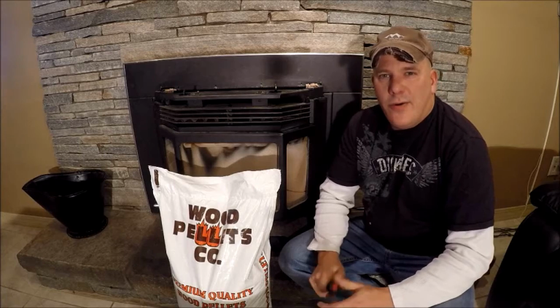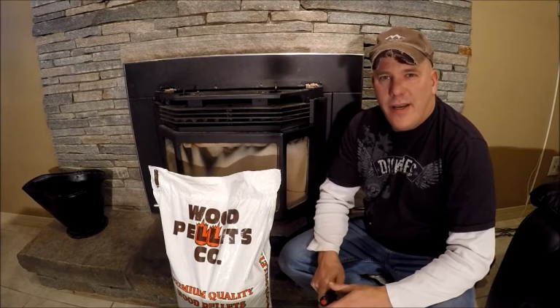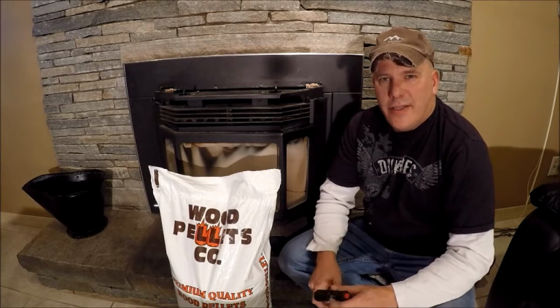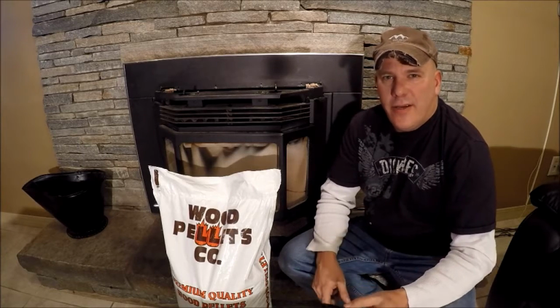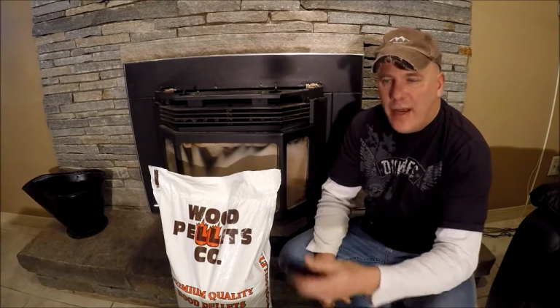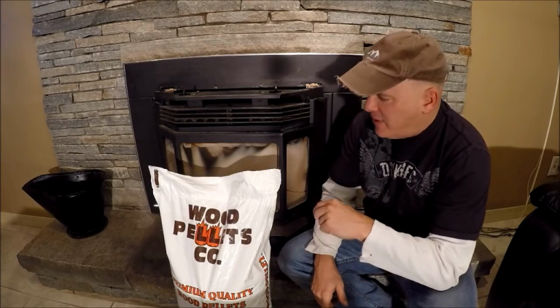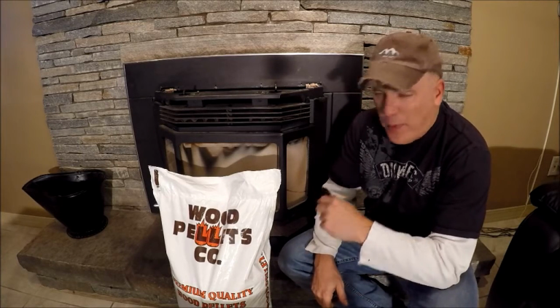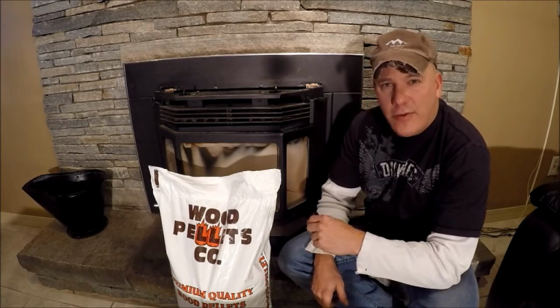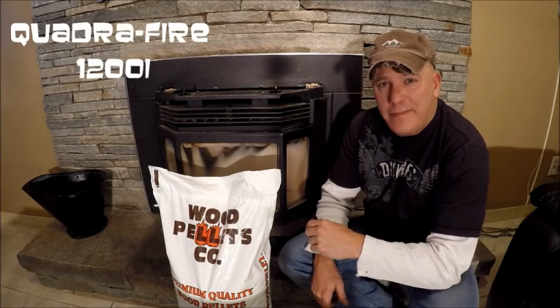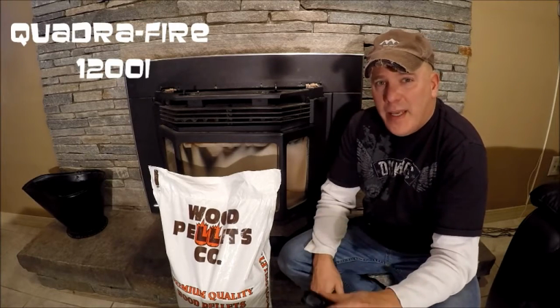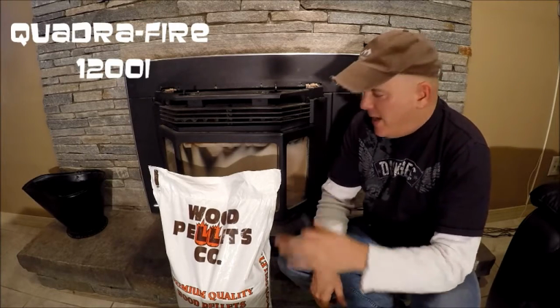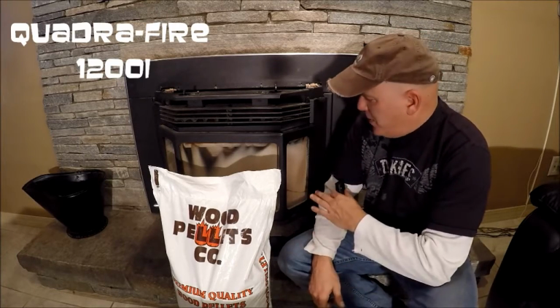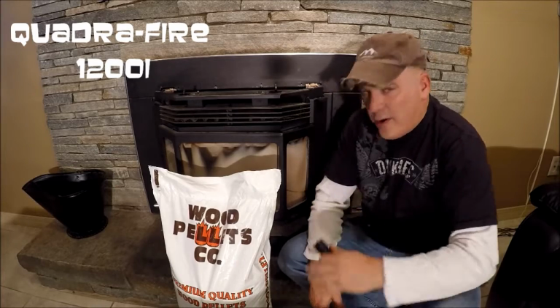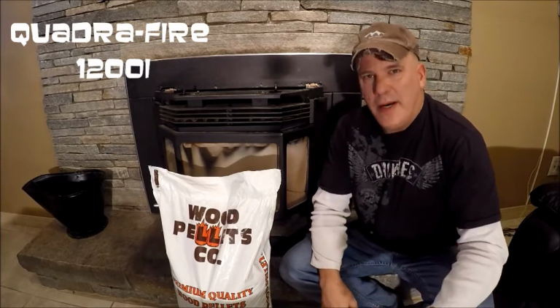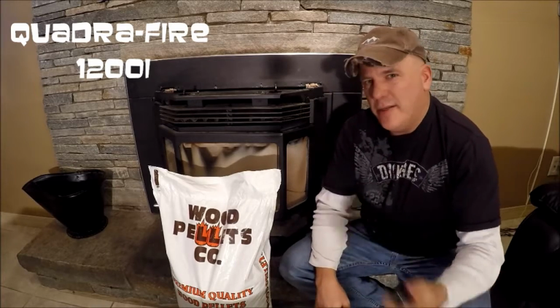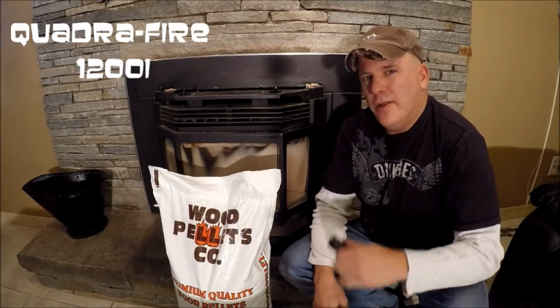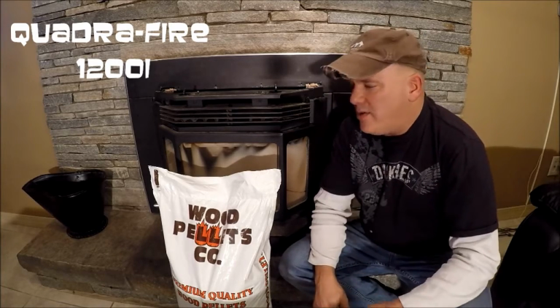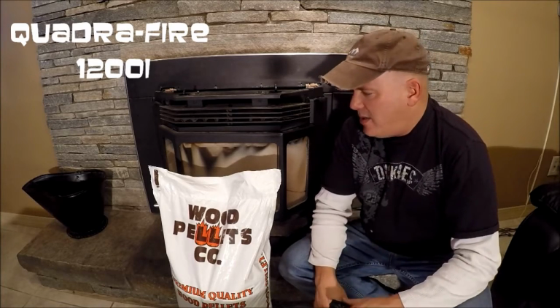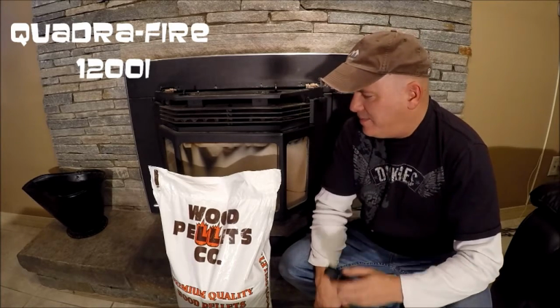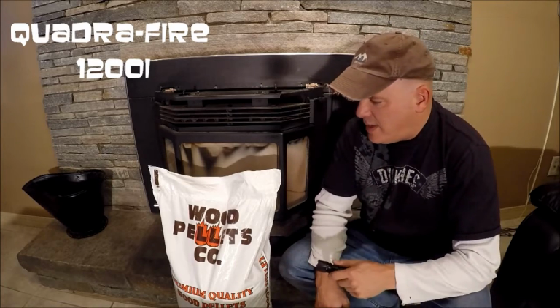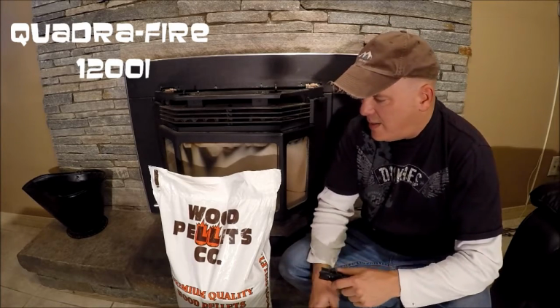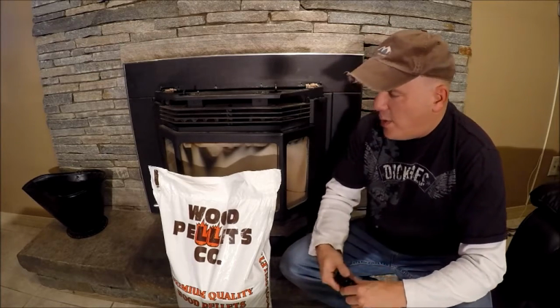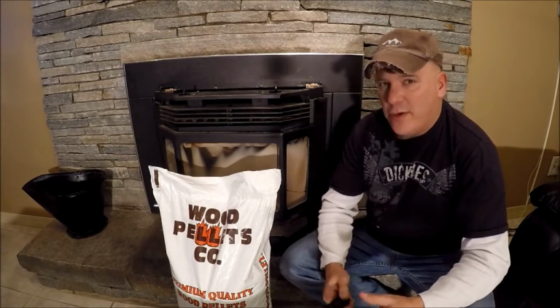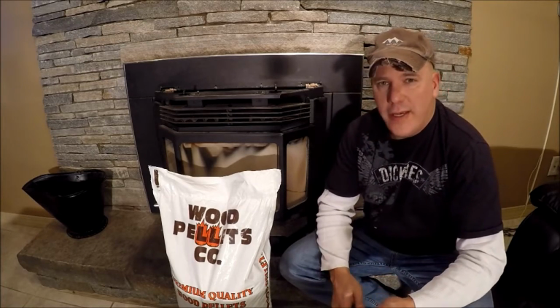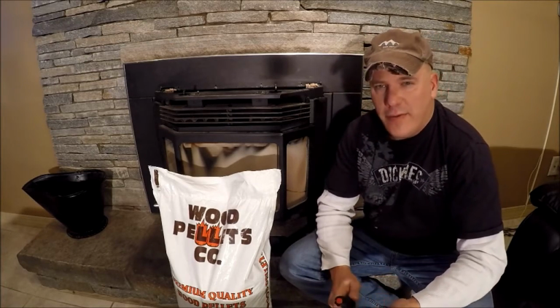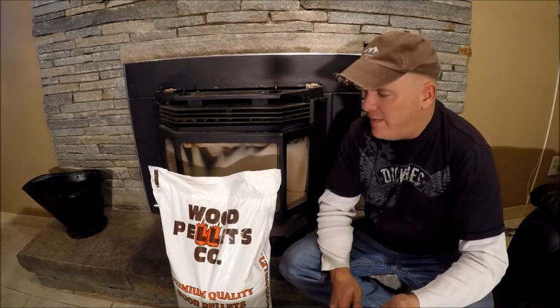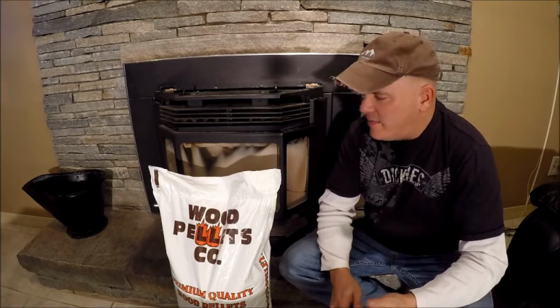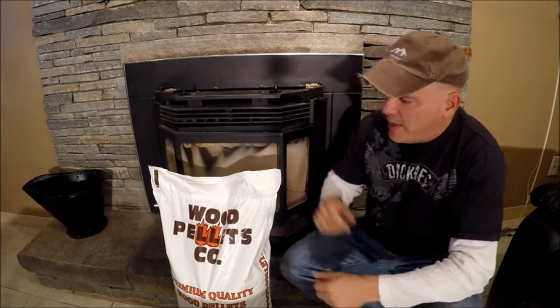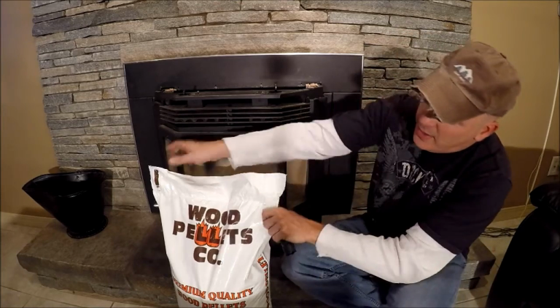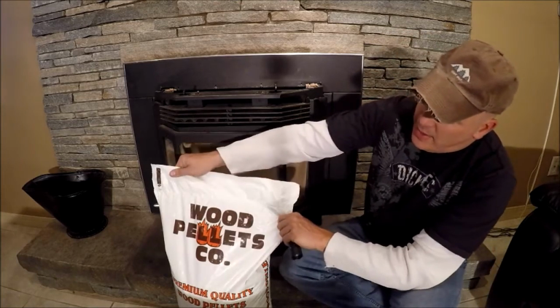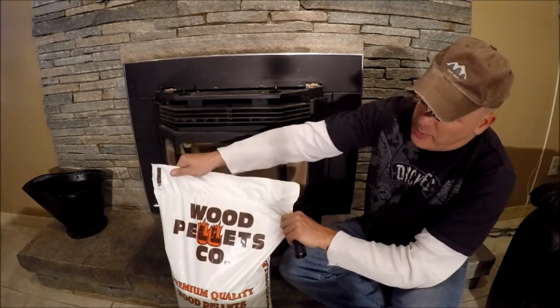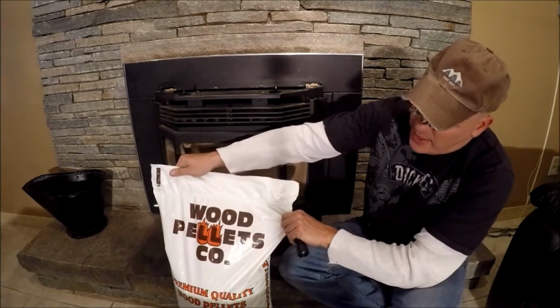What's going on guys, Hilltown here. I have to clean my pellet stove tonight and I opened the door and I paused and I said, you know what, let me take you guys along and show you what my stove looks like after five days of burning this pellet here.